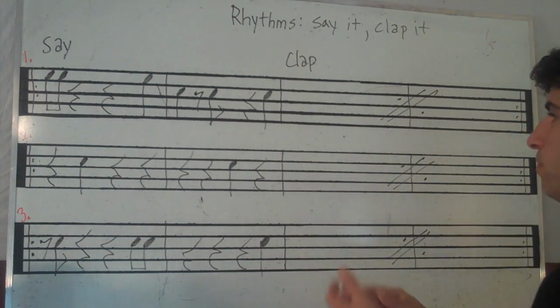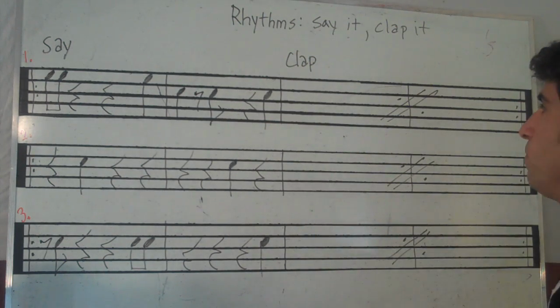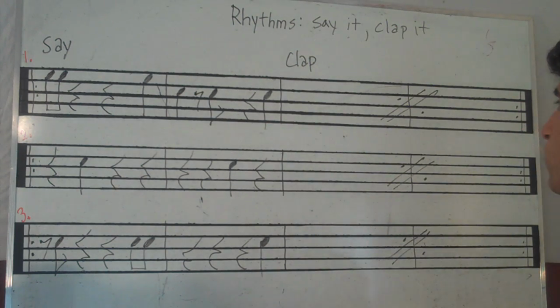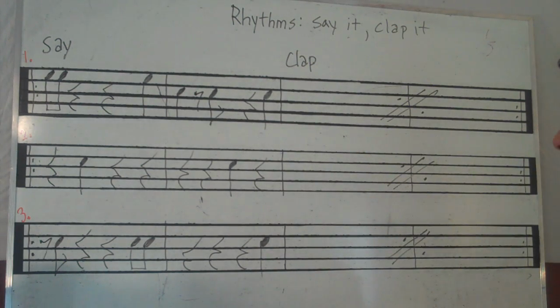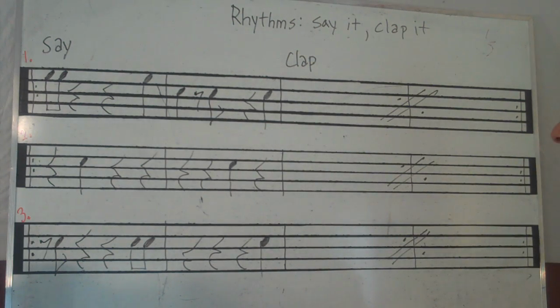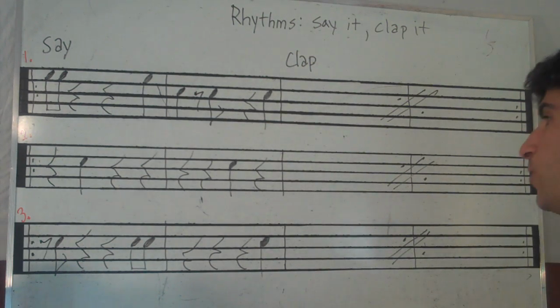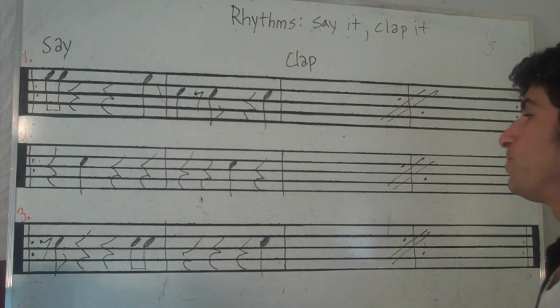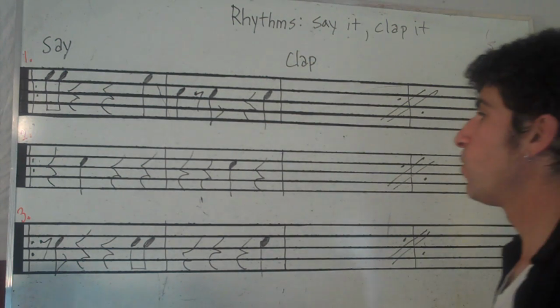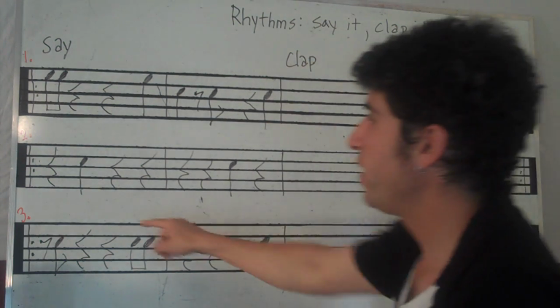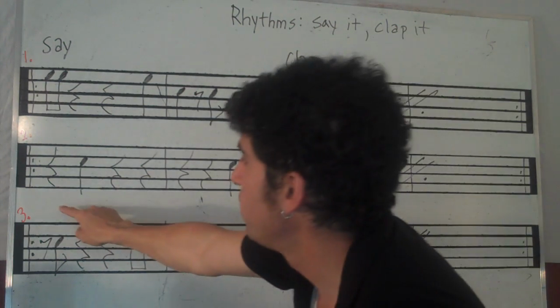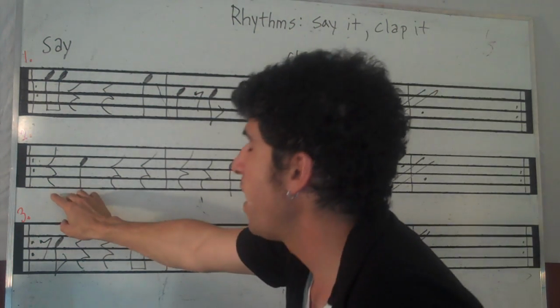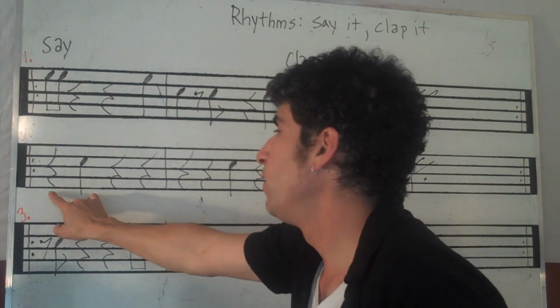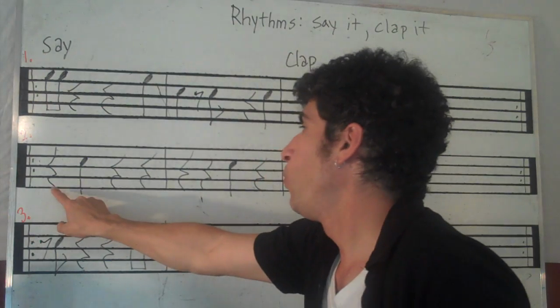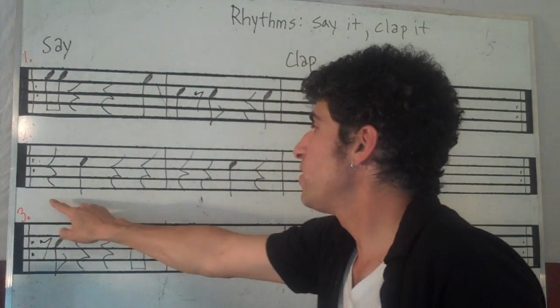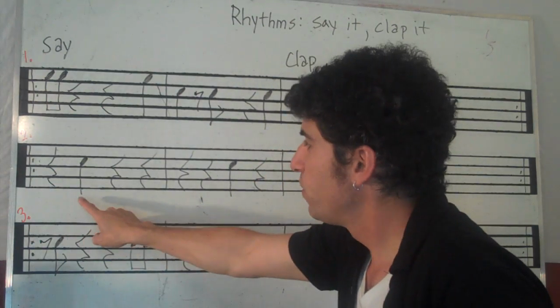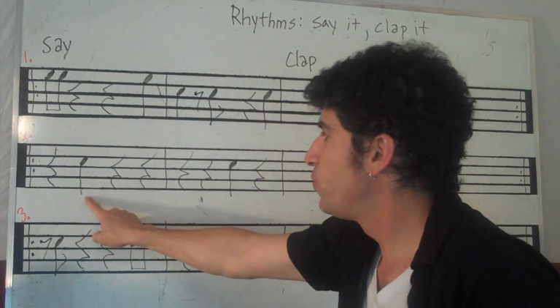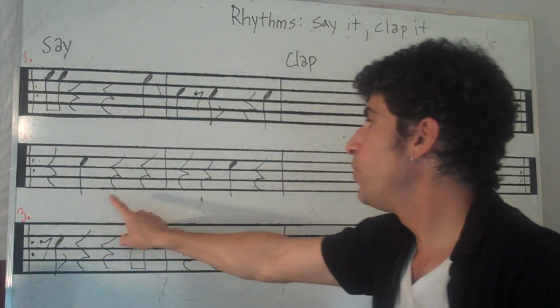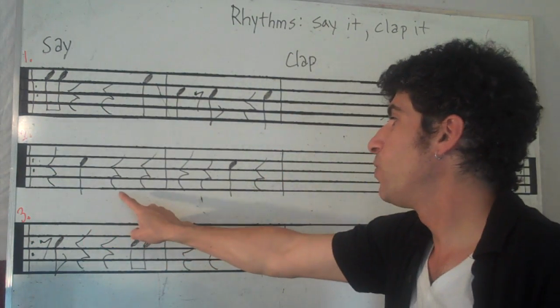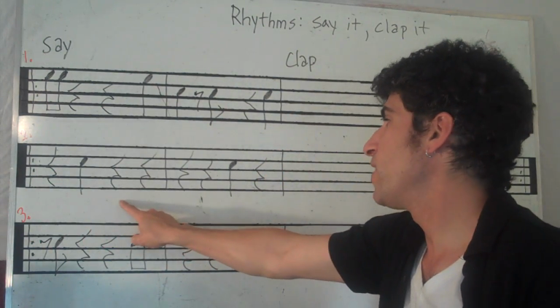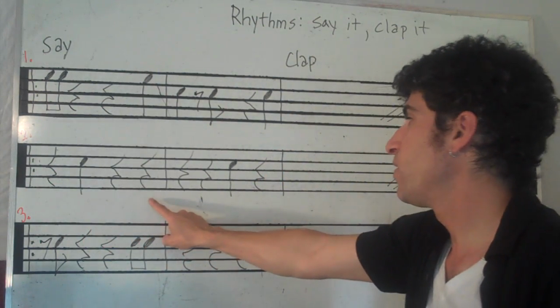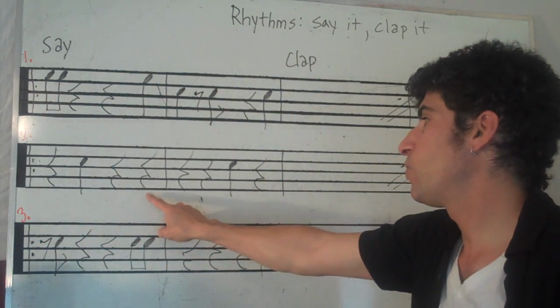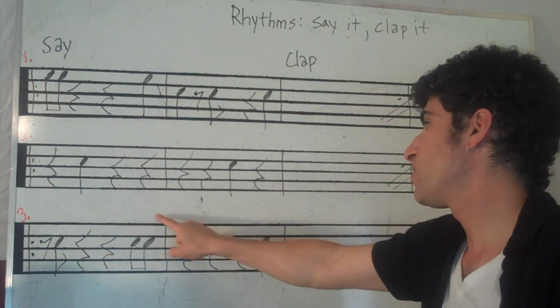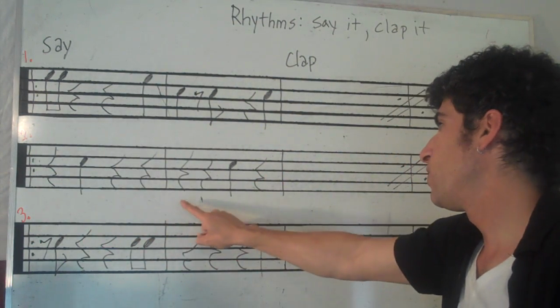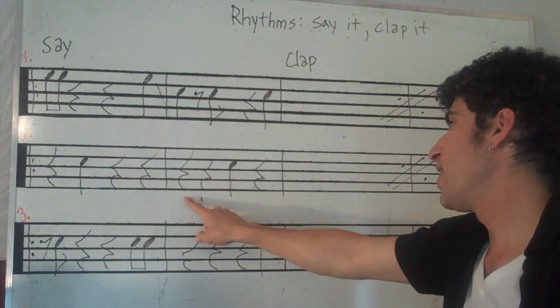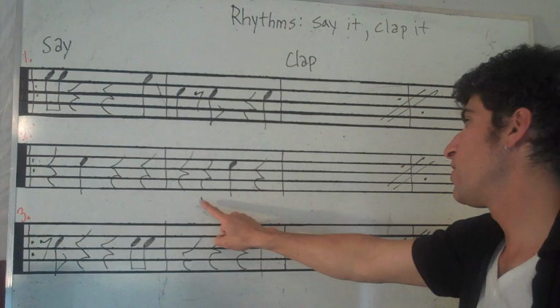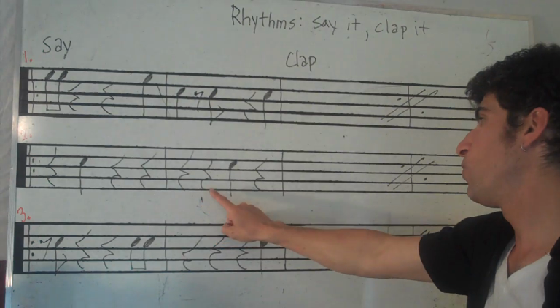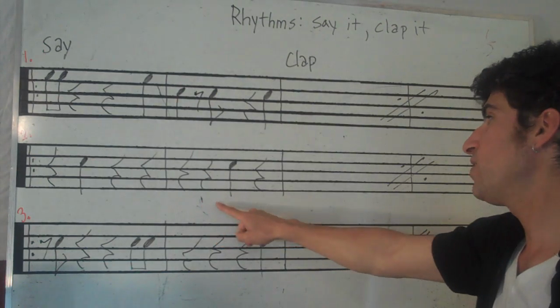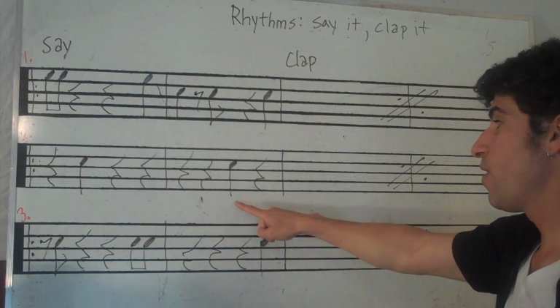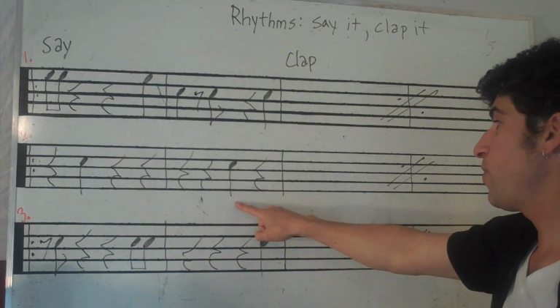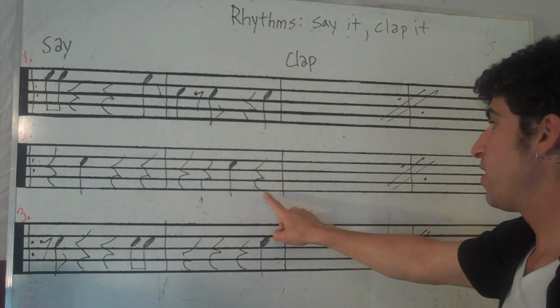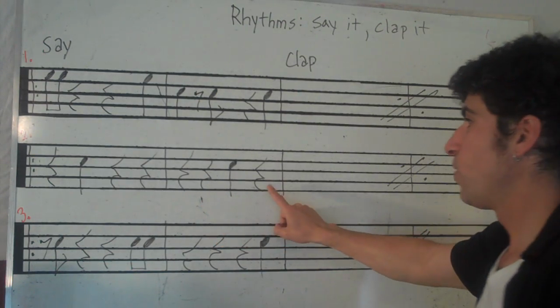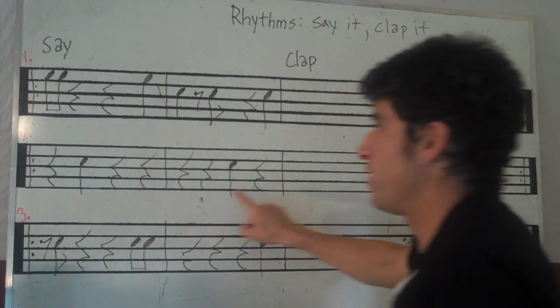Number two. Two — ready, say it. Rest, two, rest, rest, rest, rest, rest, three. Rest.